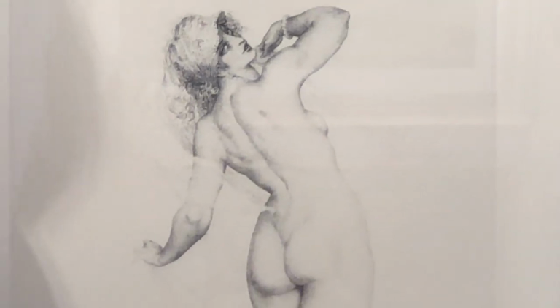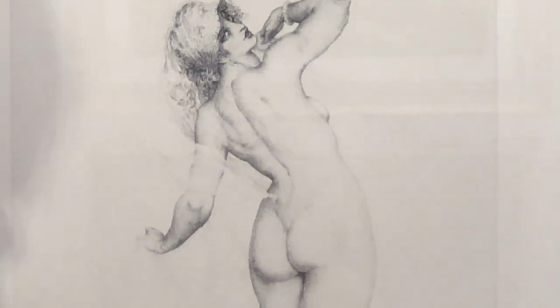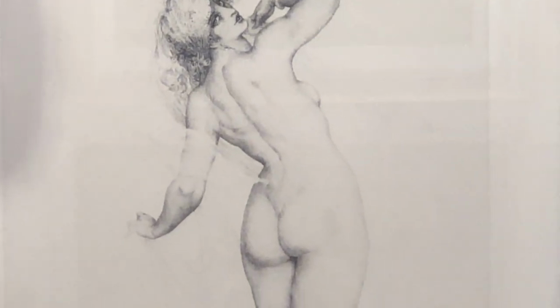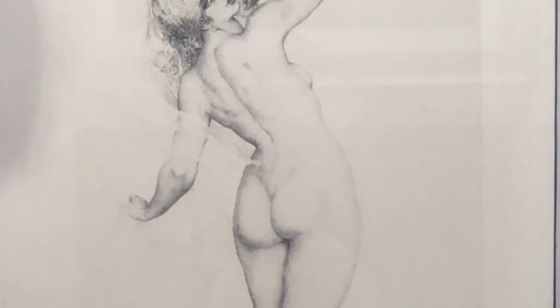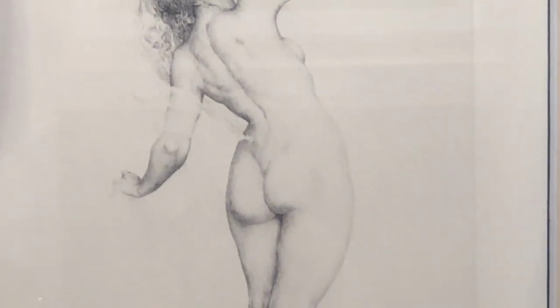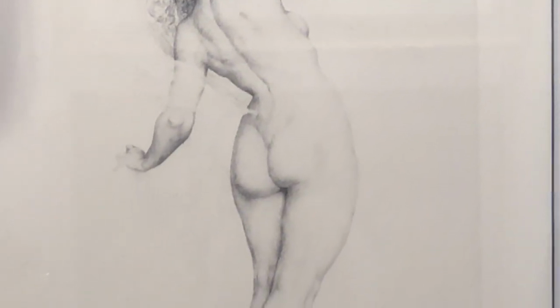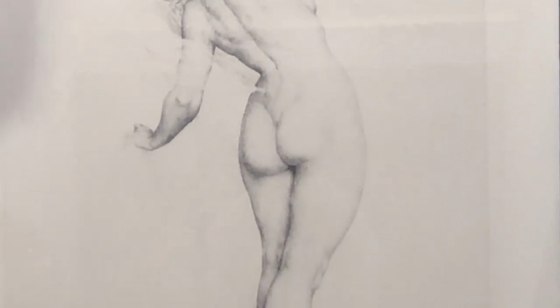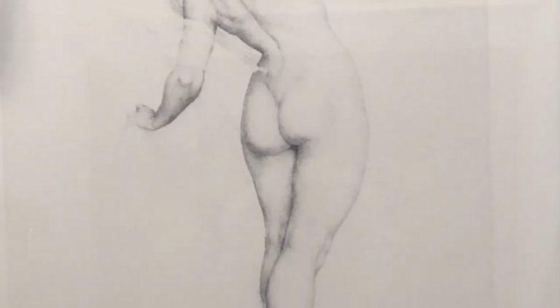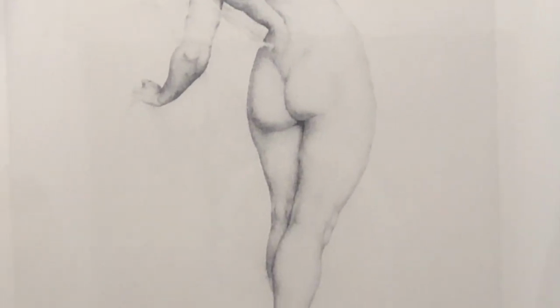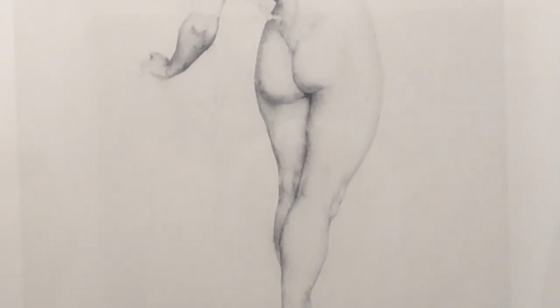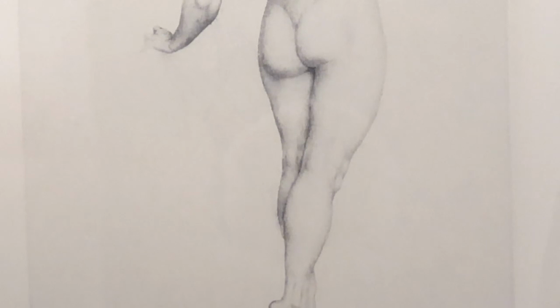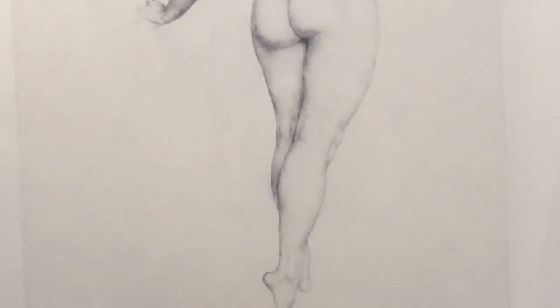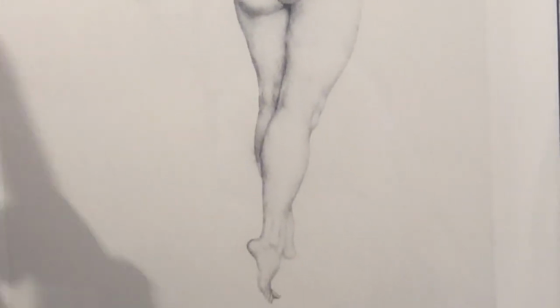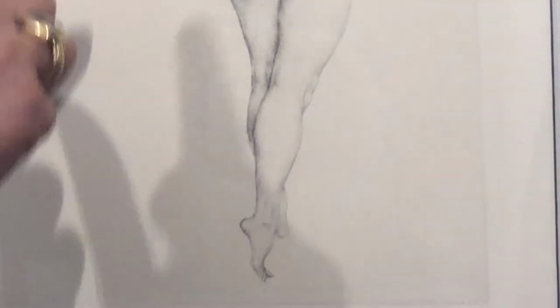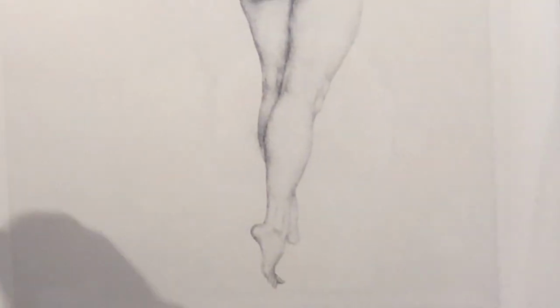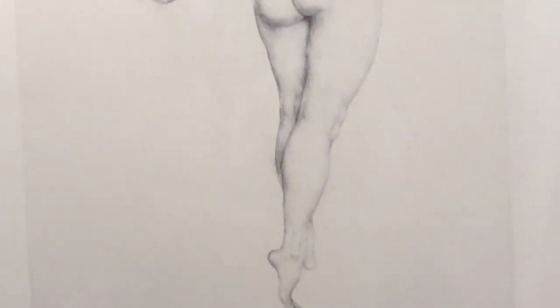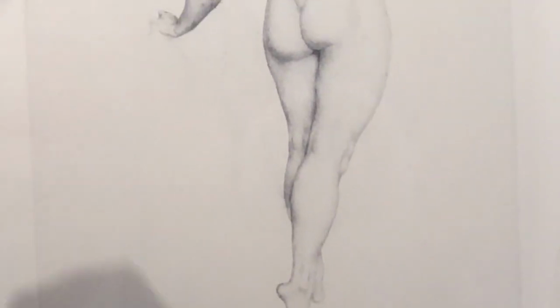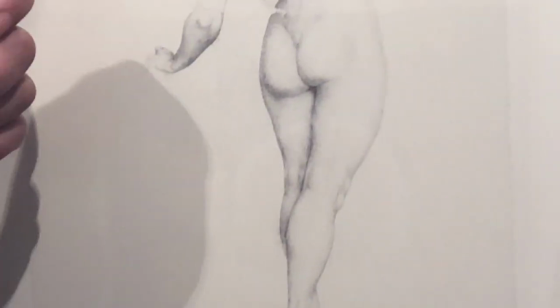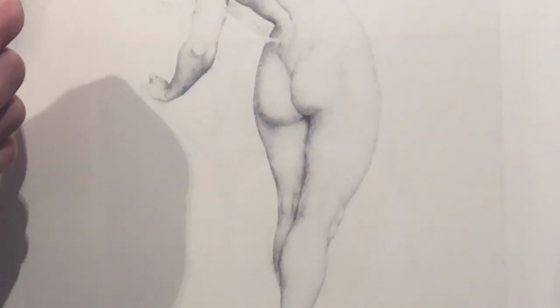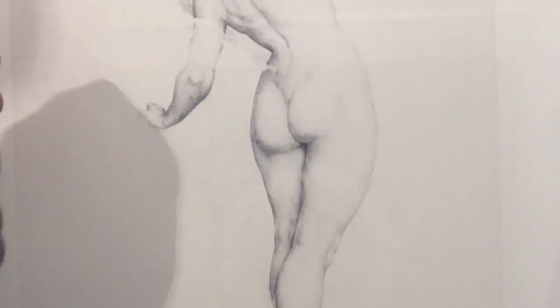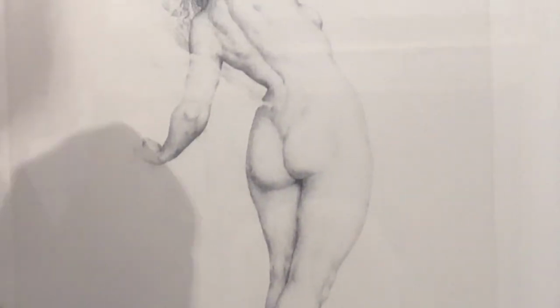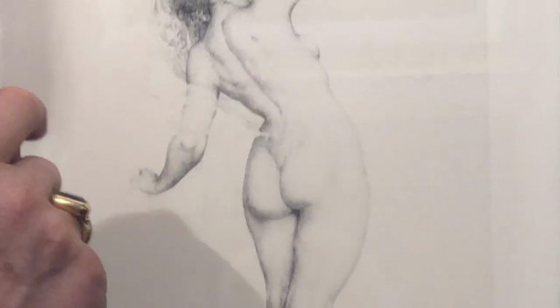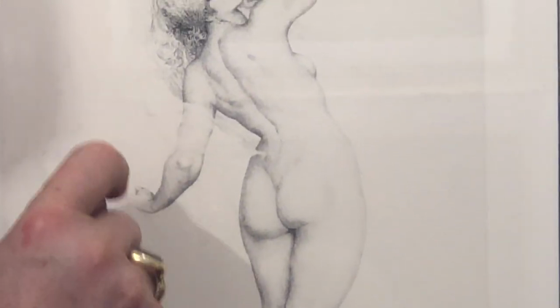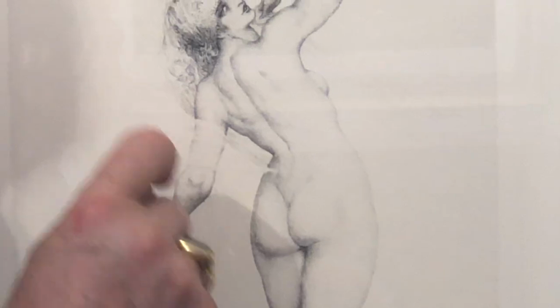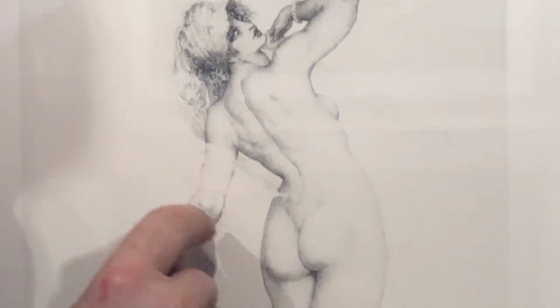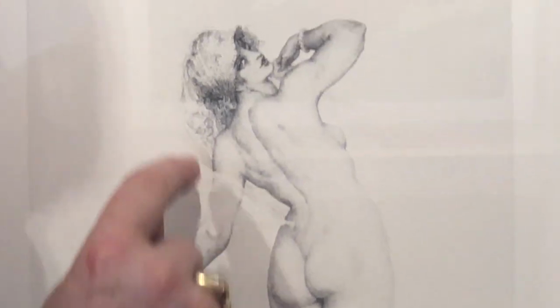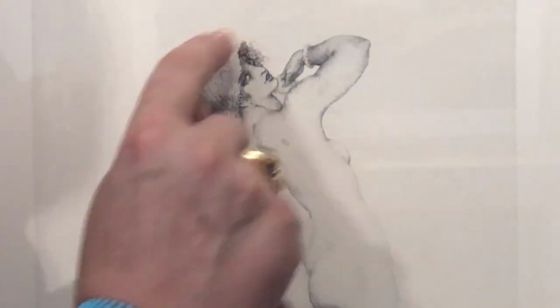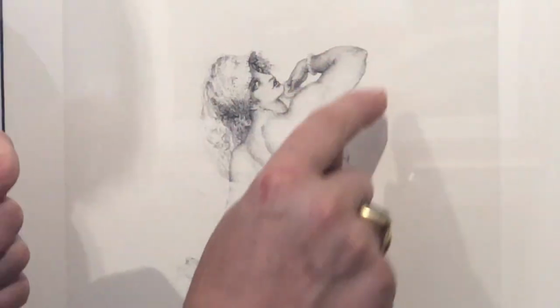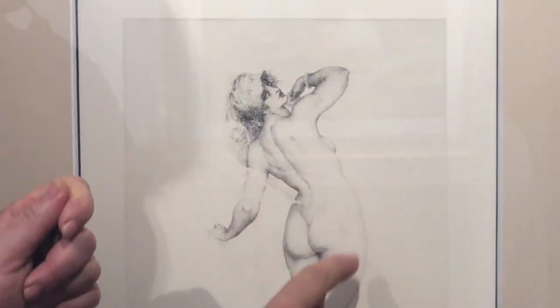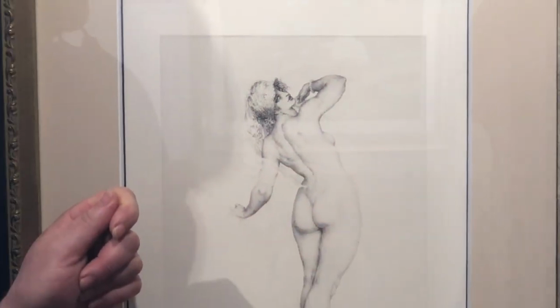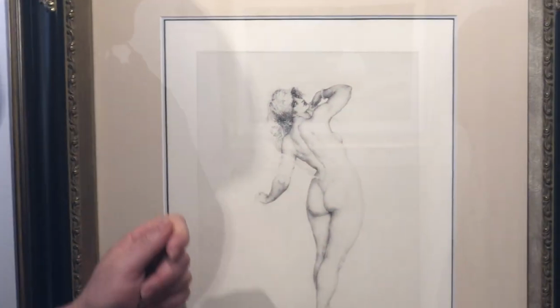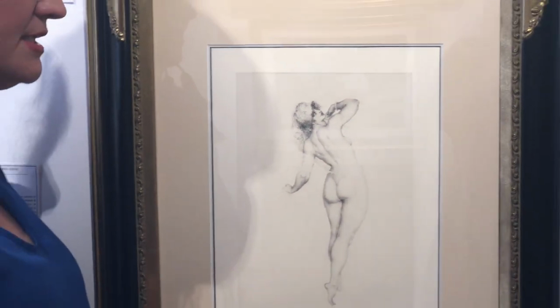Not all etchers do it because it's very time consuming and very exacting. A lot of the time Norman Lindsay would have had to use a magnifying glass over where he was working to be able to get that beautiful detail.